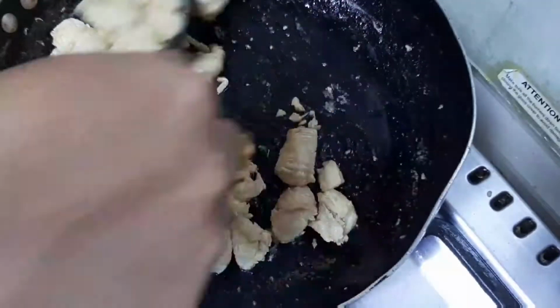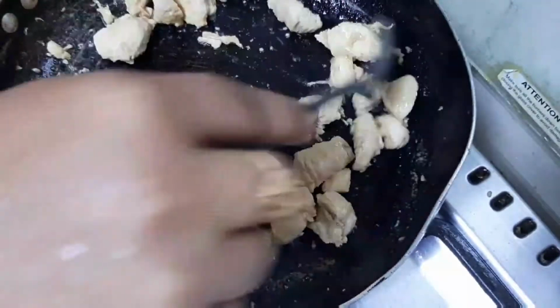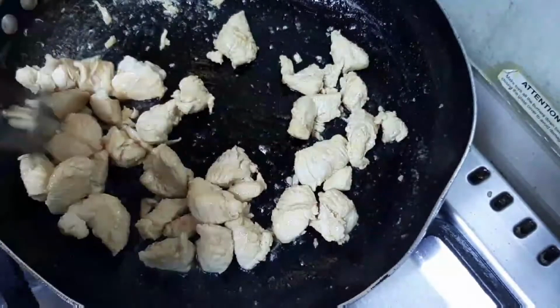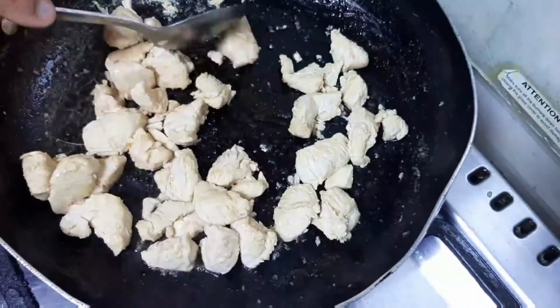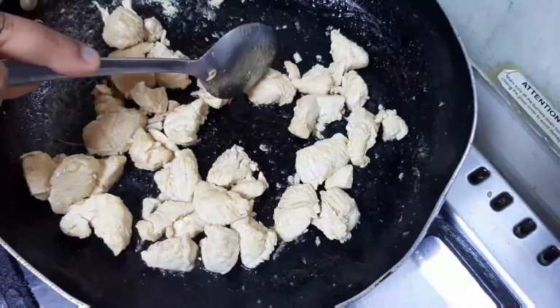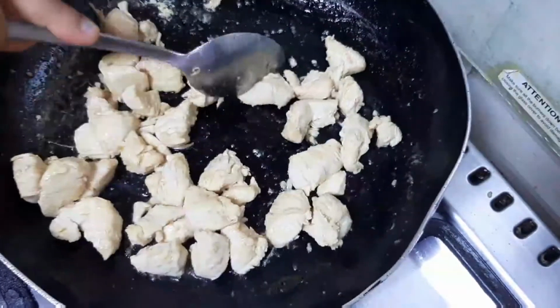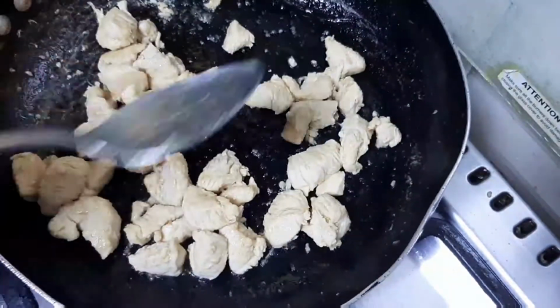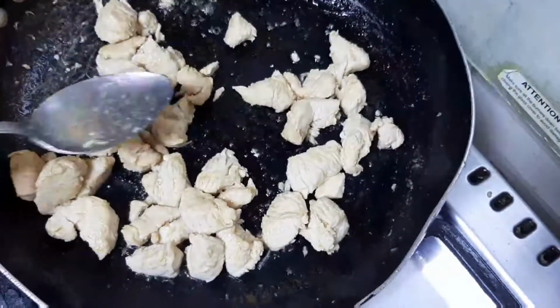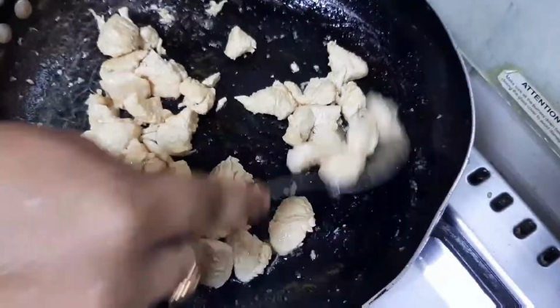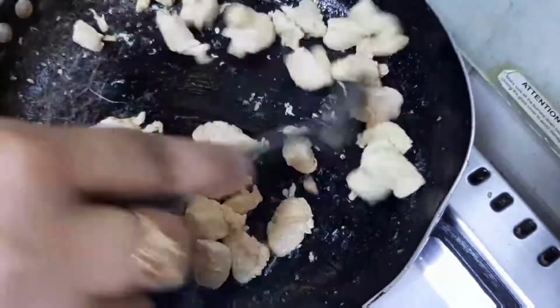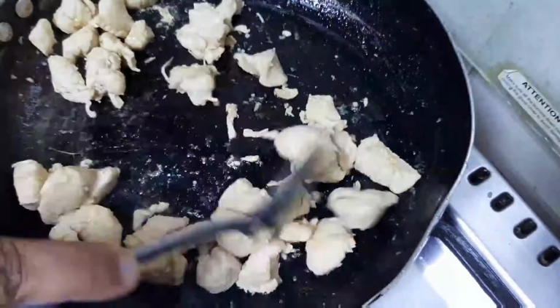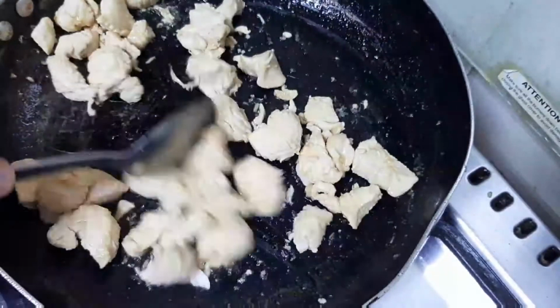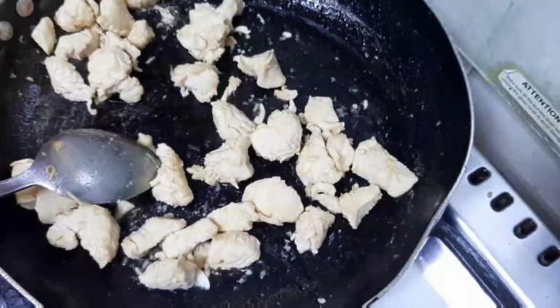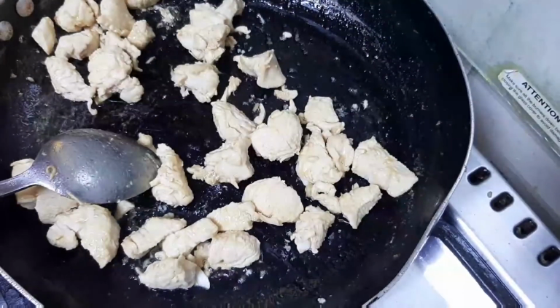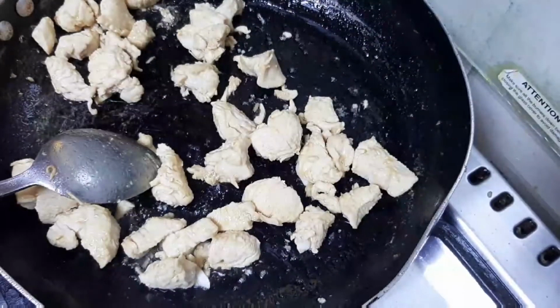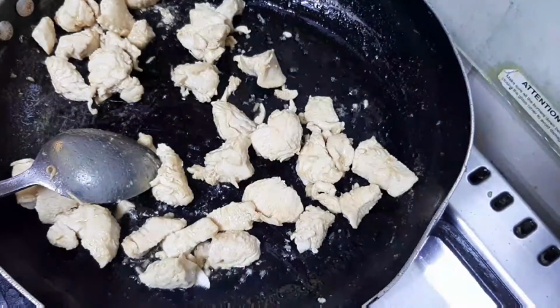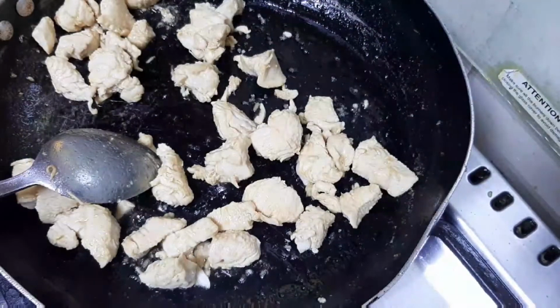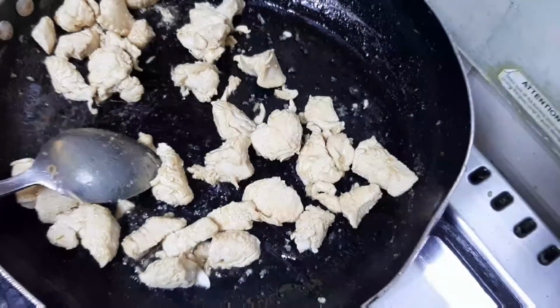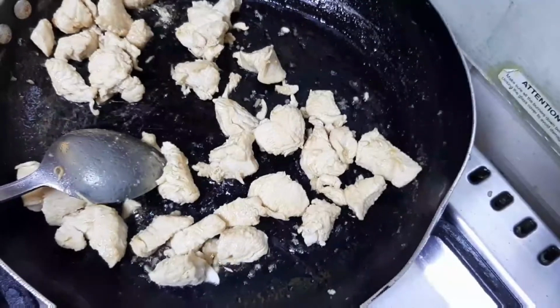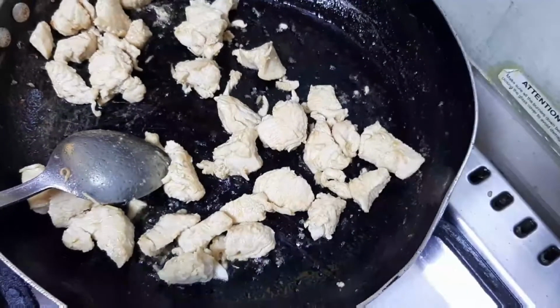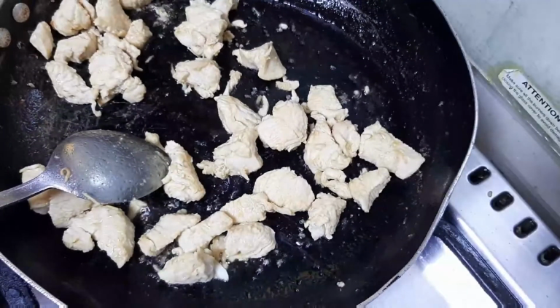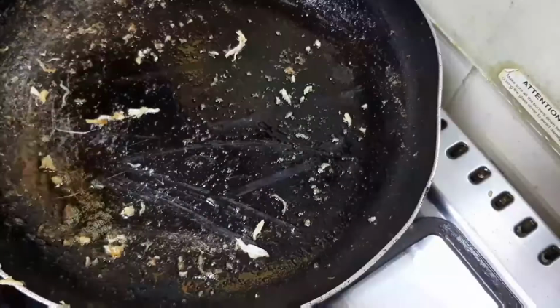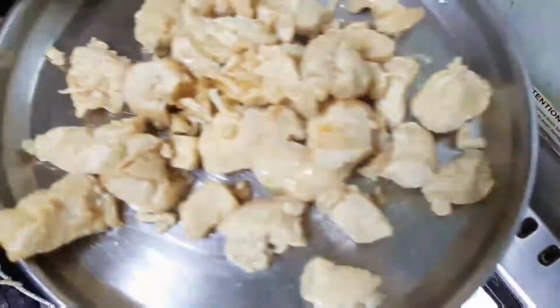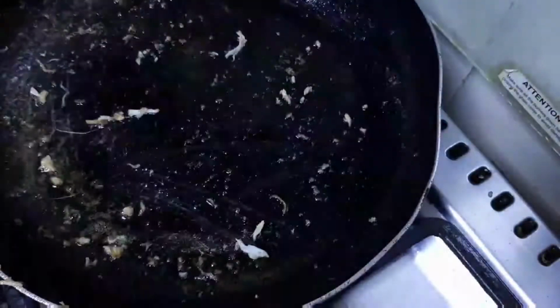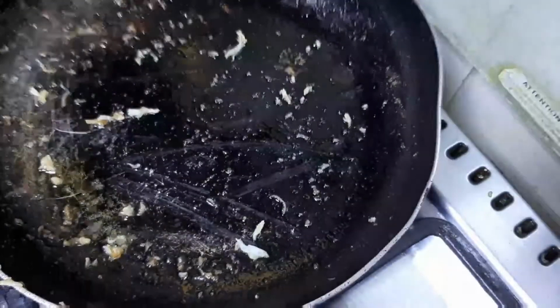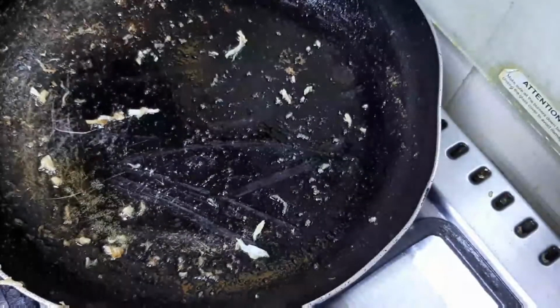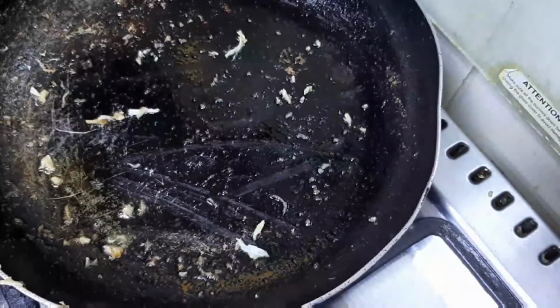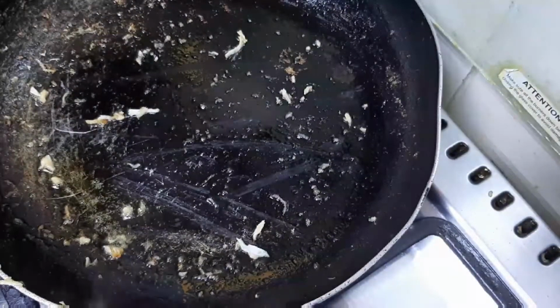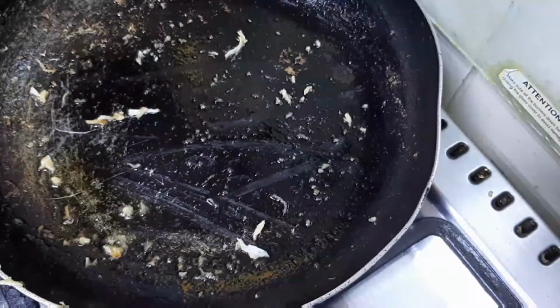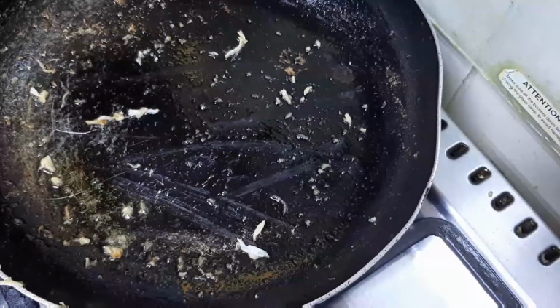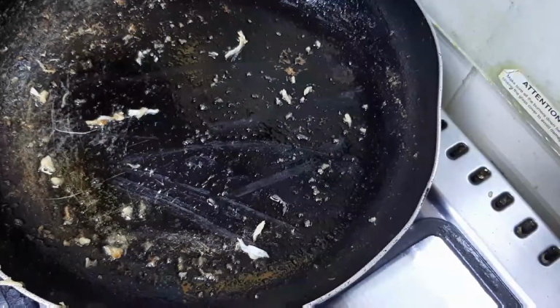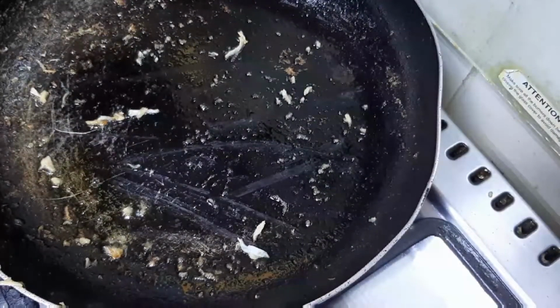We already have a restaurant style Mansoorian chicken. This is our diet. We can add the chicken in a plate.